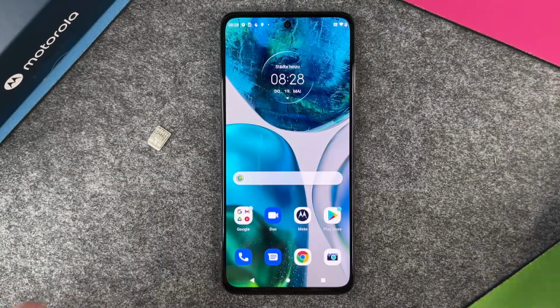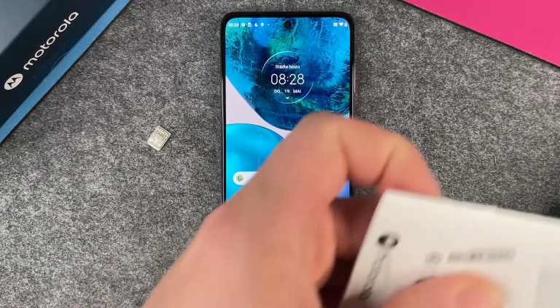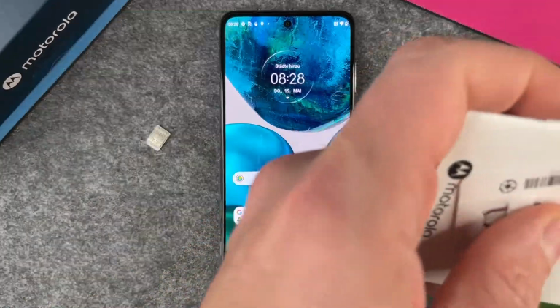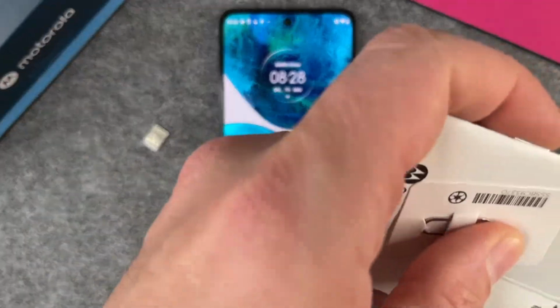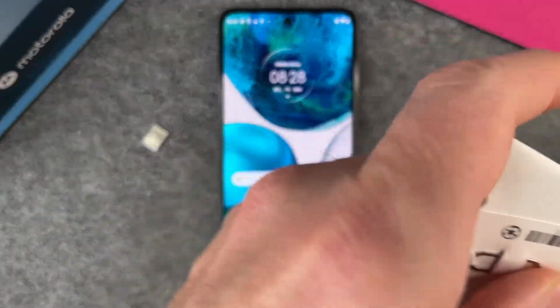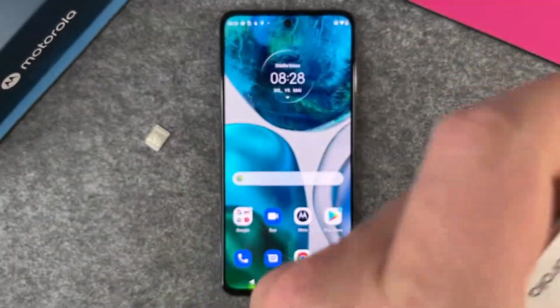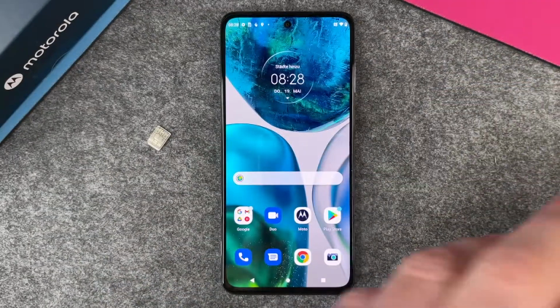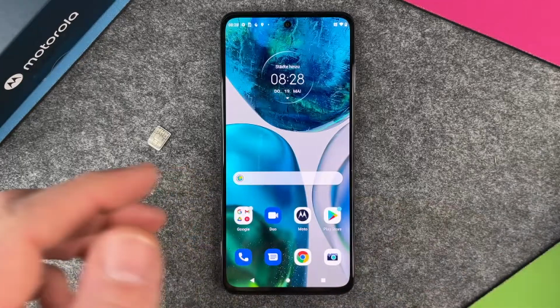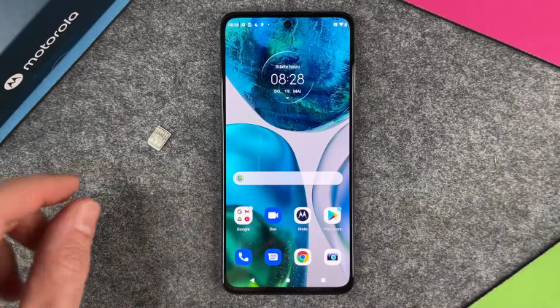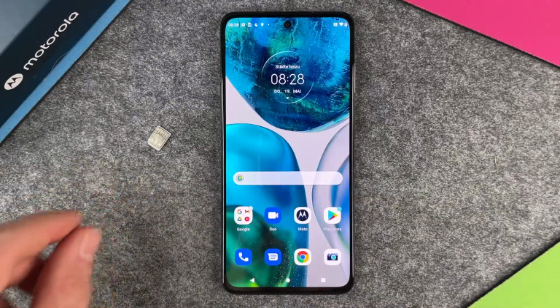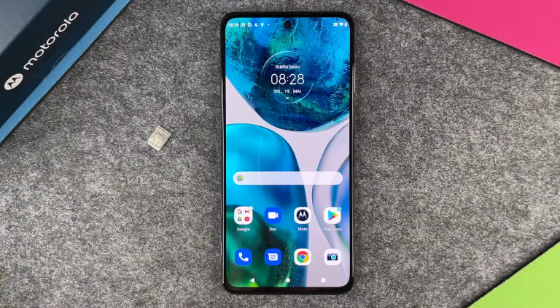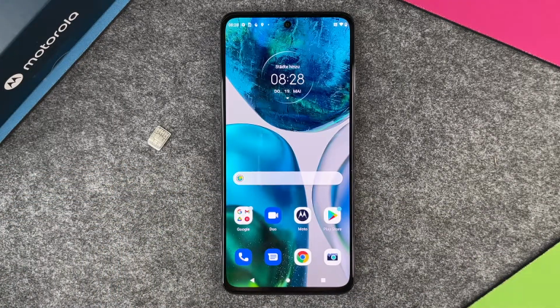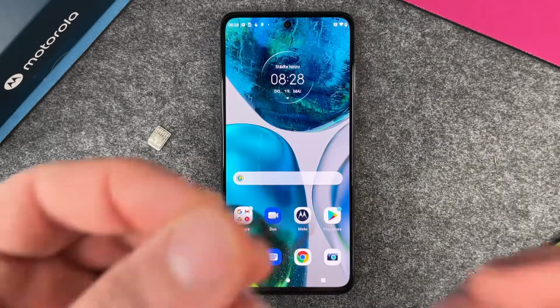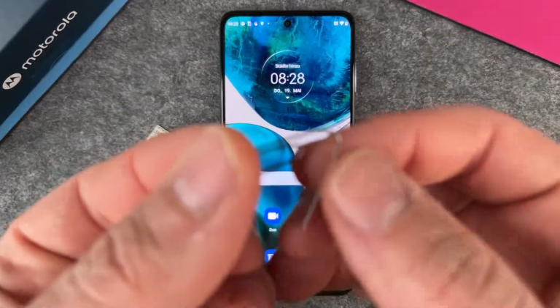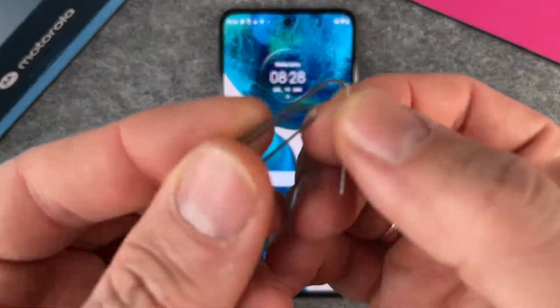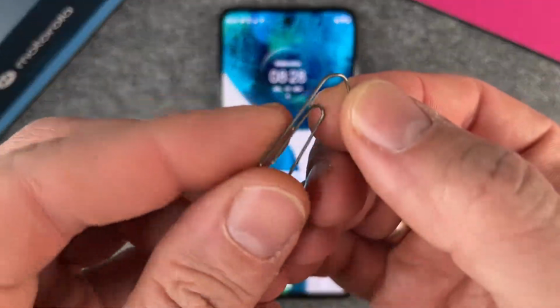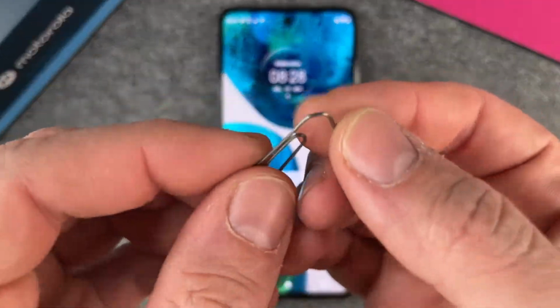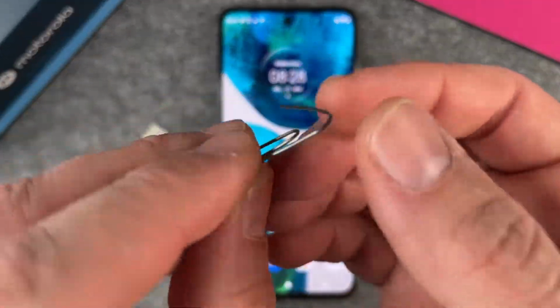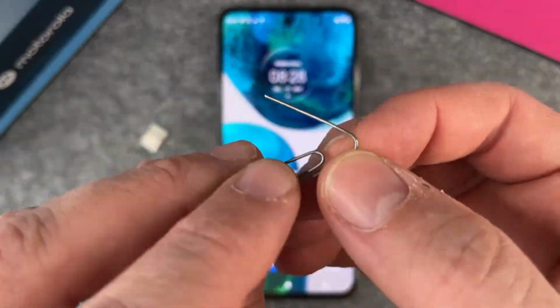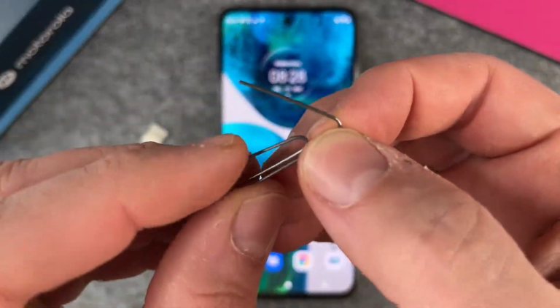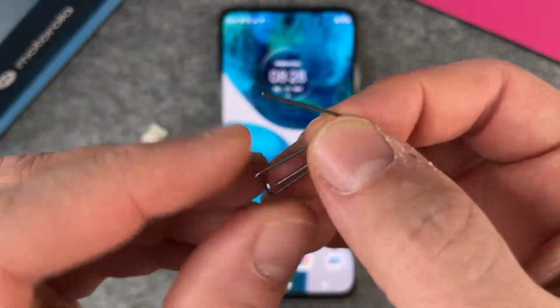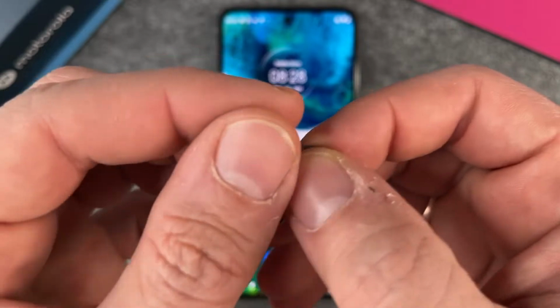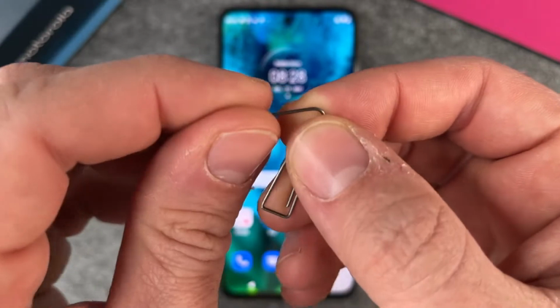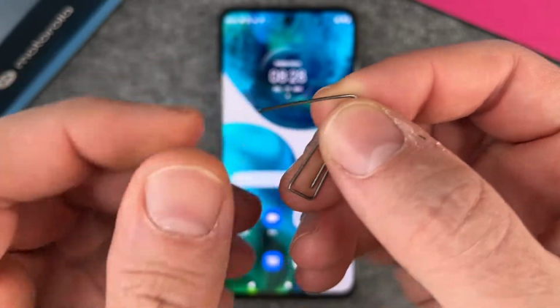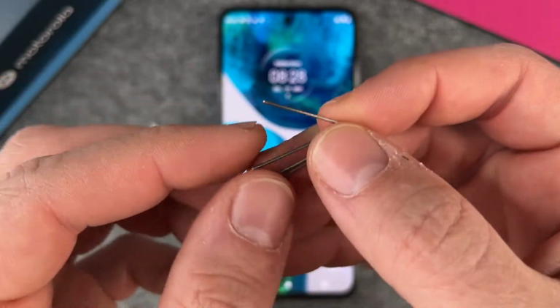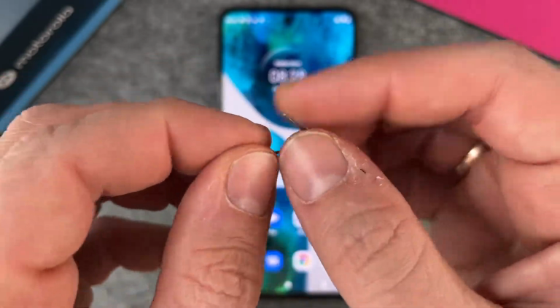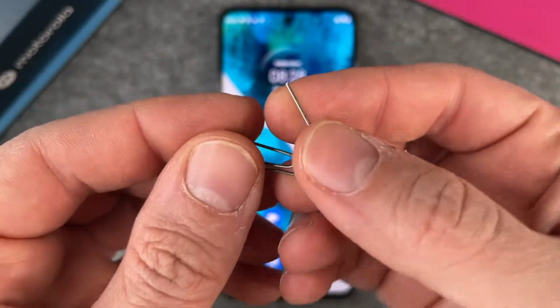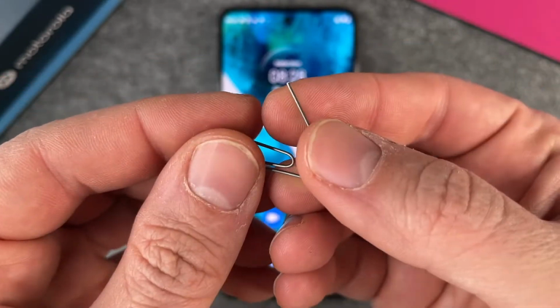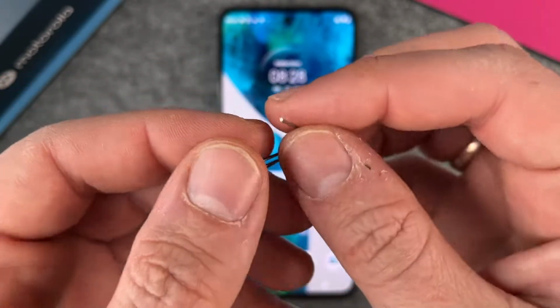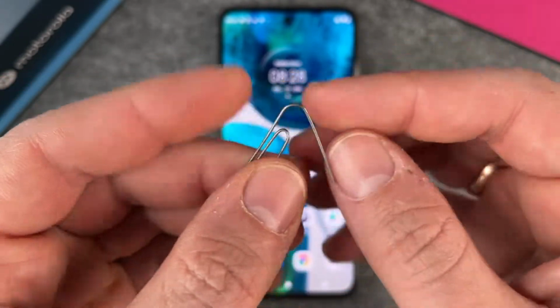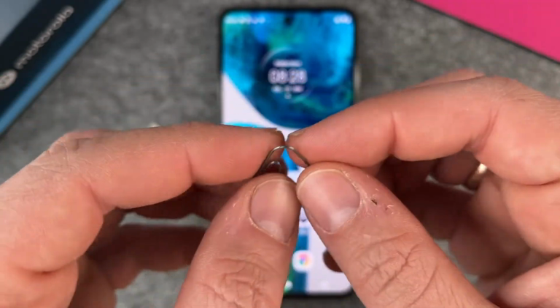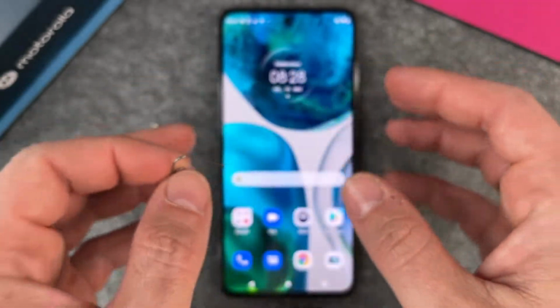So you can use this SIM card ejector tool, but you can also use the good old paper clip. And you can see I have here a paper clip — I just bent it a little bit — and you can use this also, just like you want to have it.